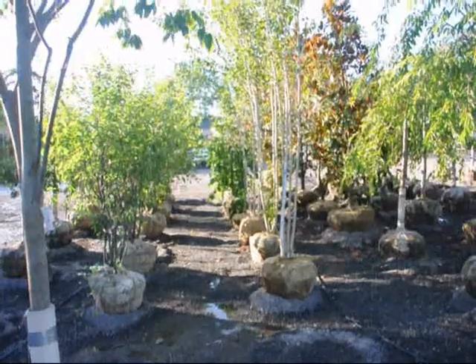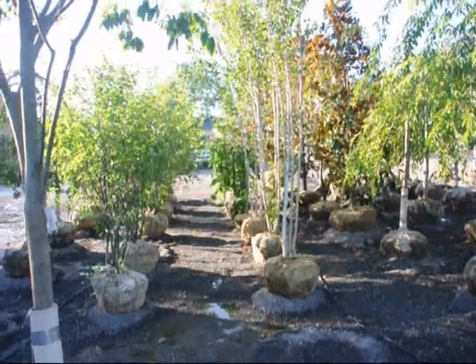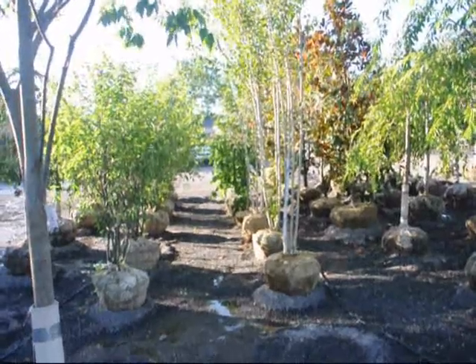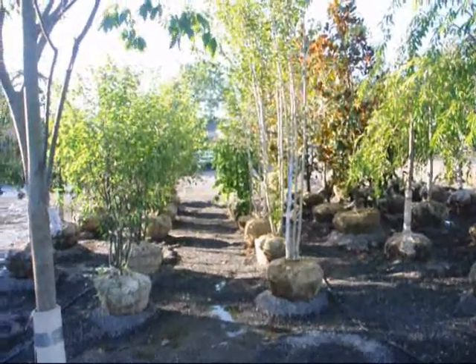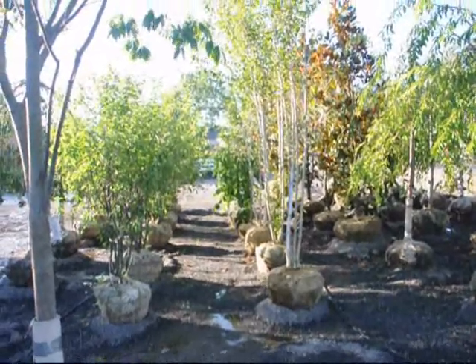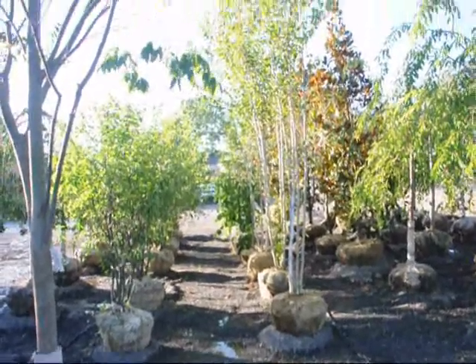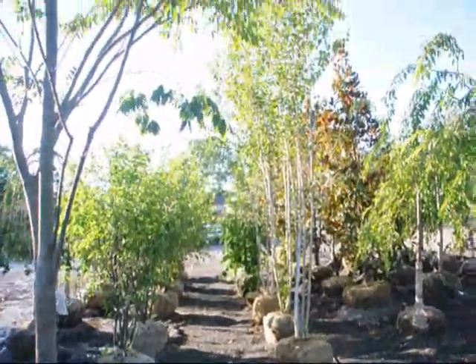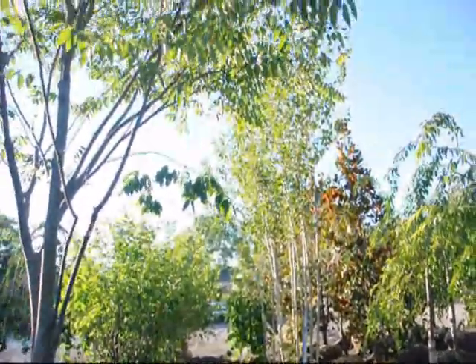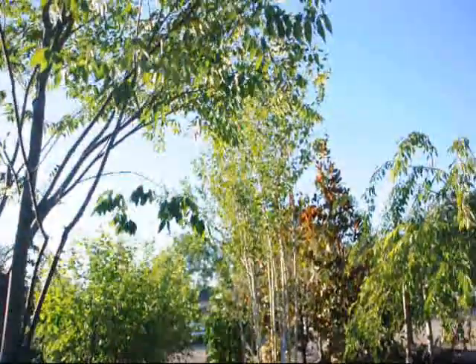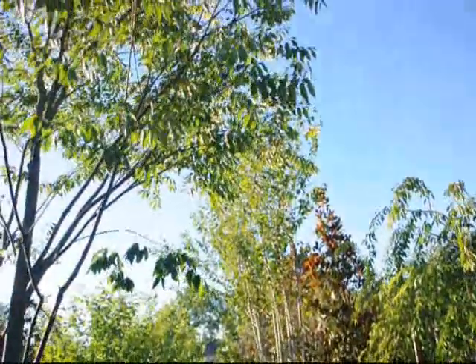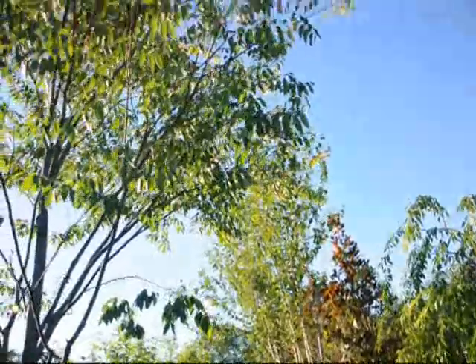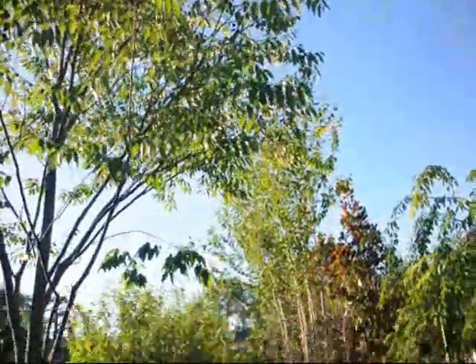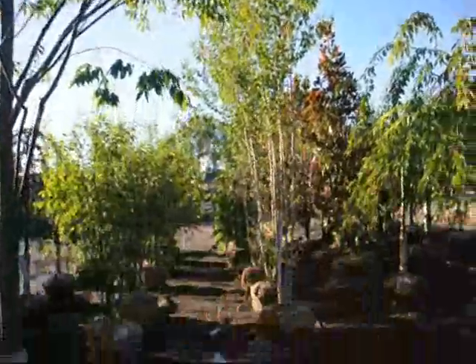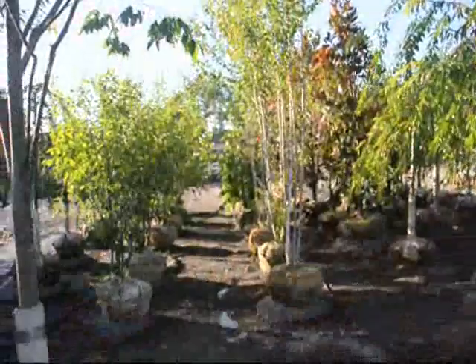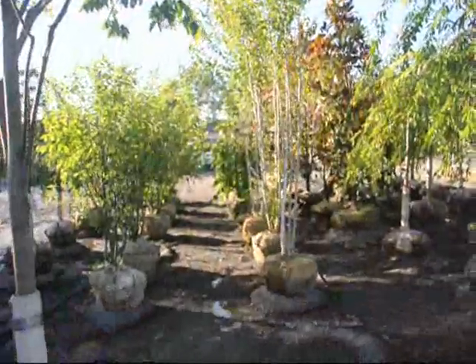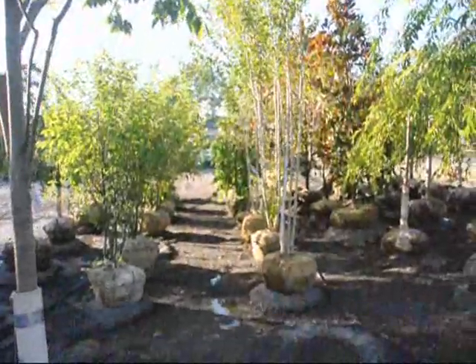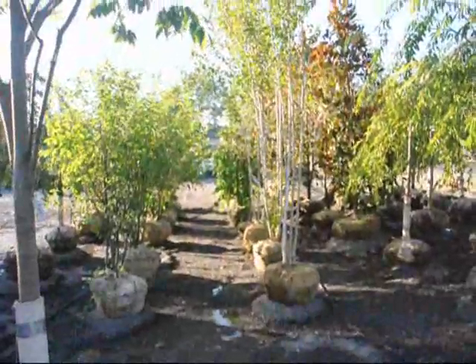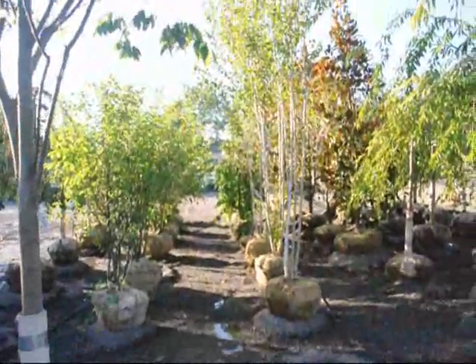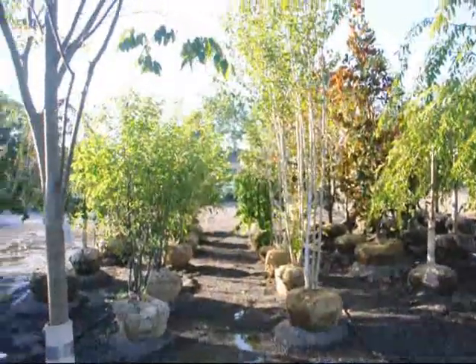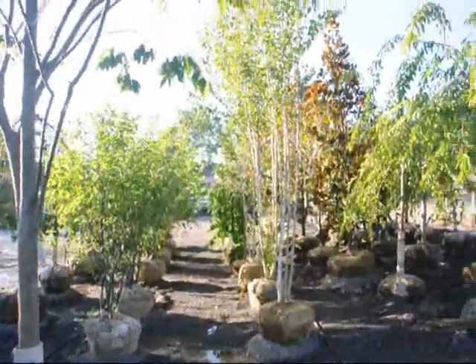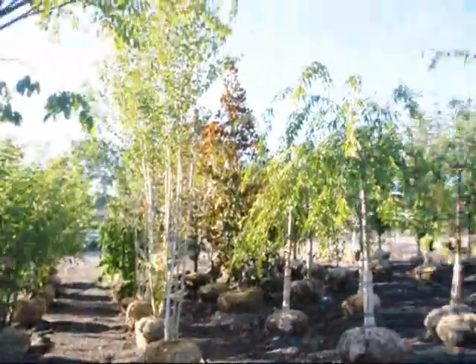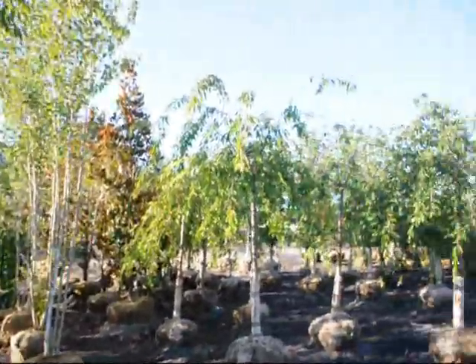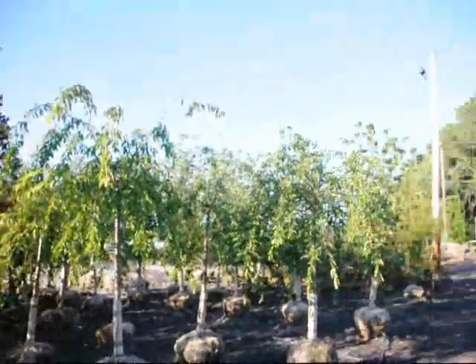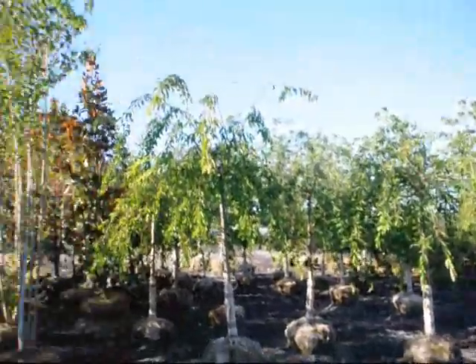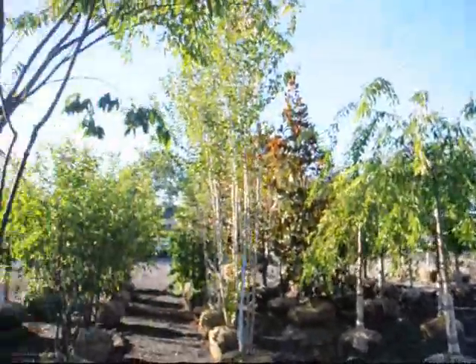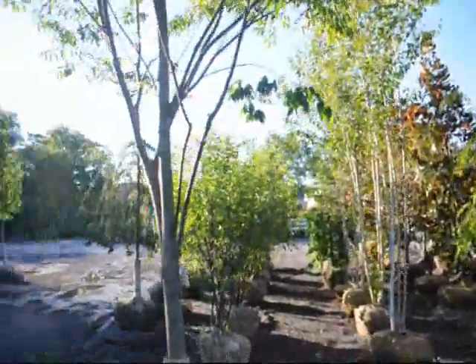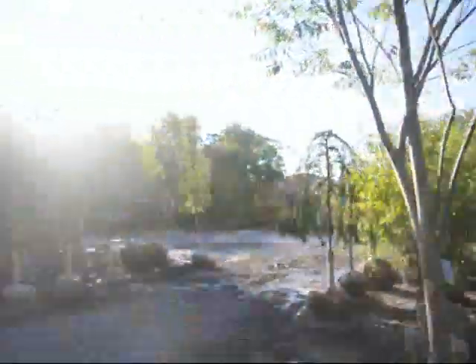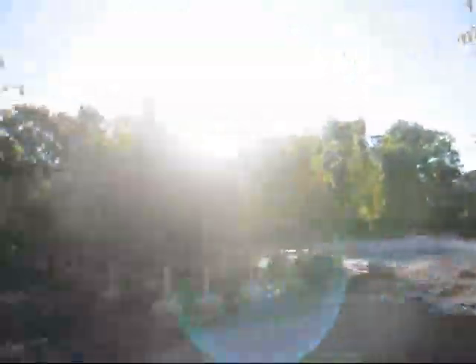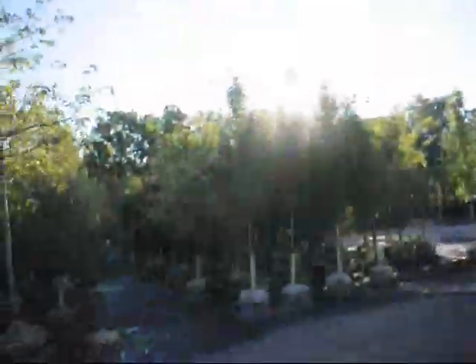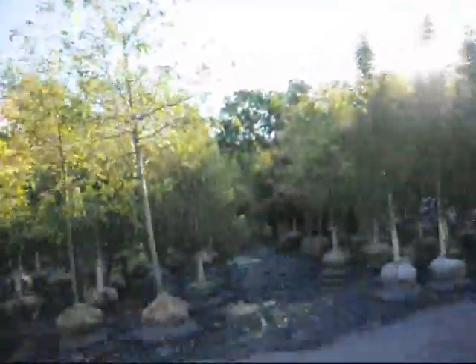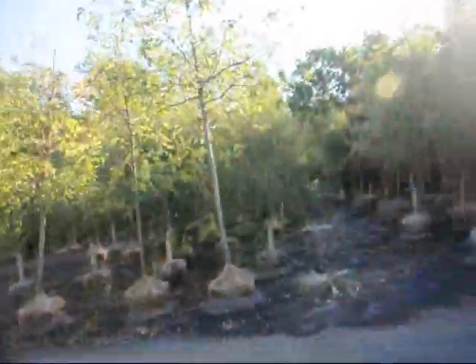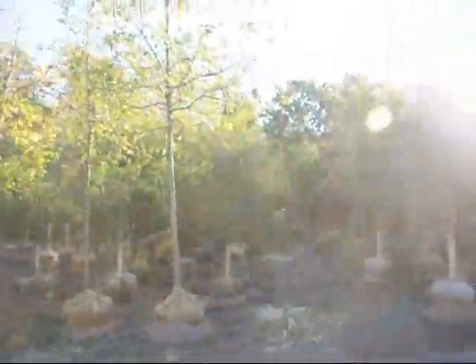These are our white spire birches — they're about 10 to 12 foot tall with multiple stems. We have all kinds of trees, plants, and shrubs here at Highland Hill Farm. We're located on Route 313 in Fountainville.